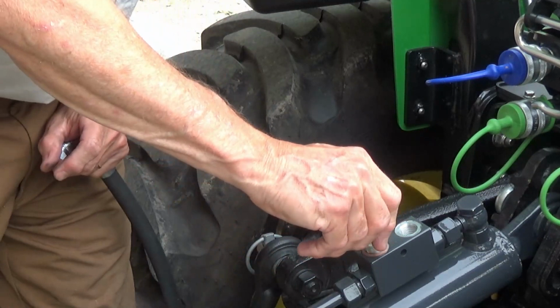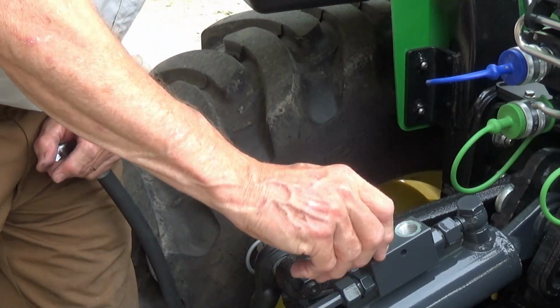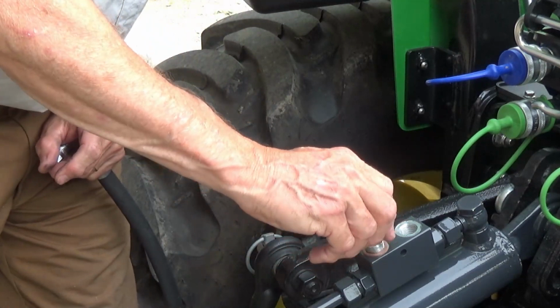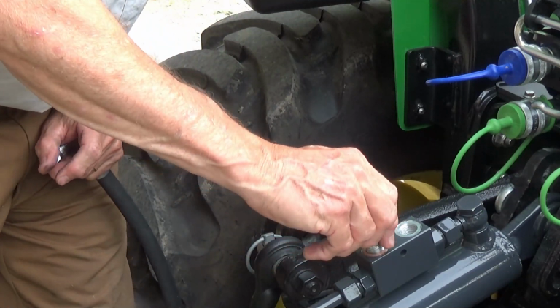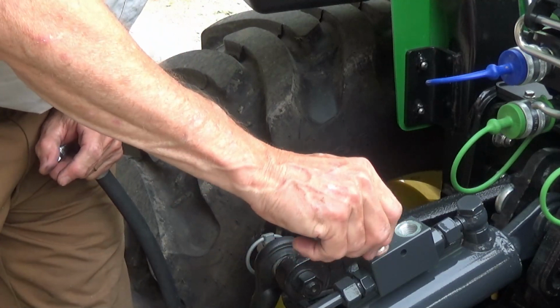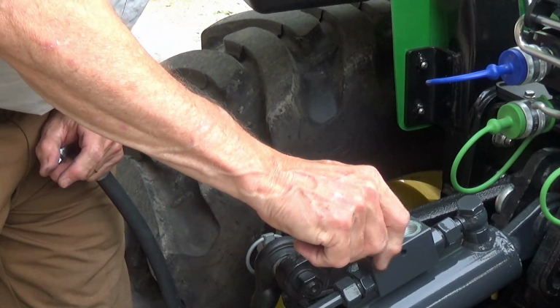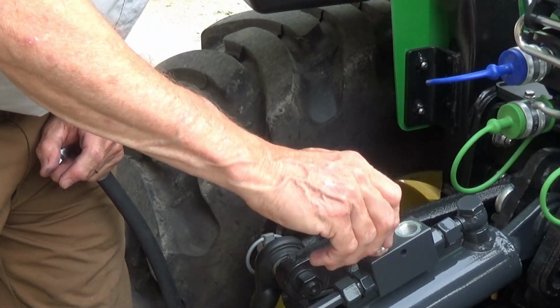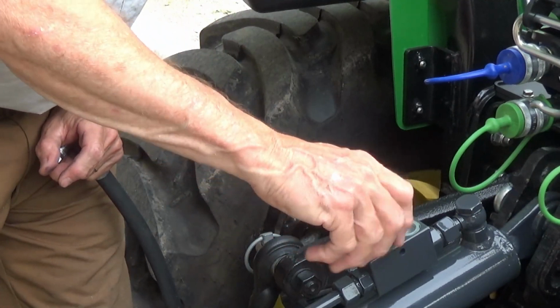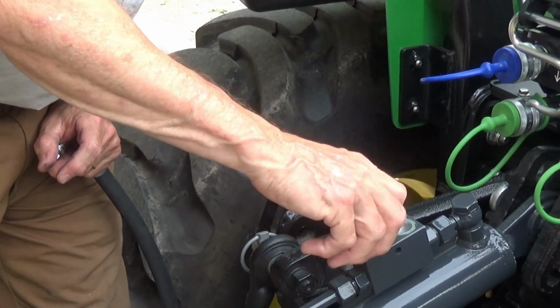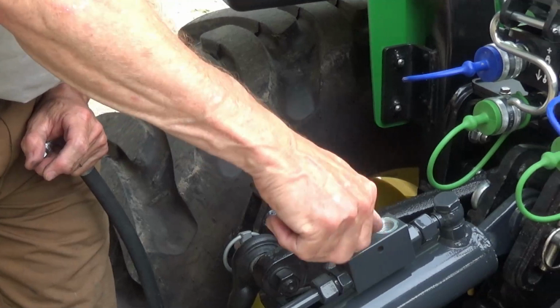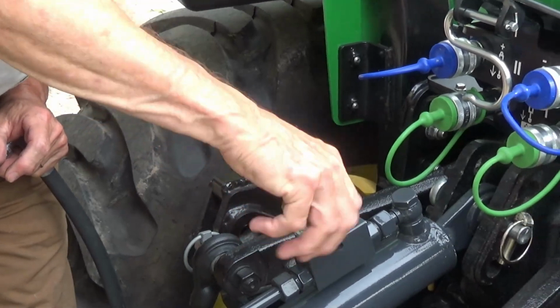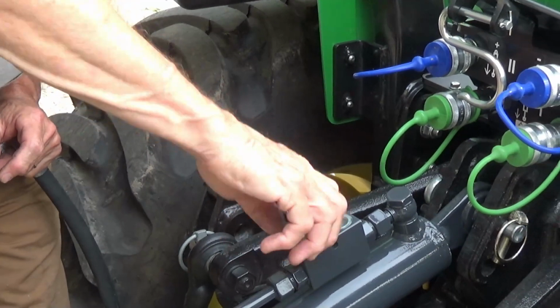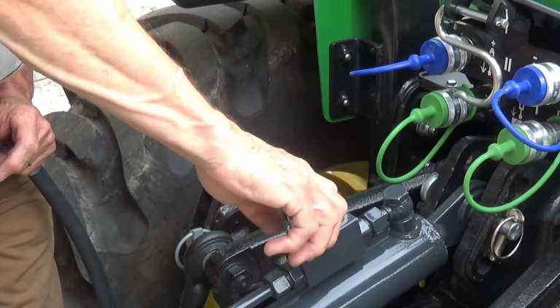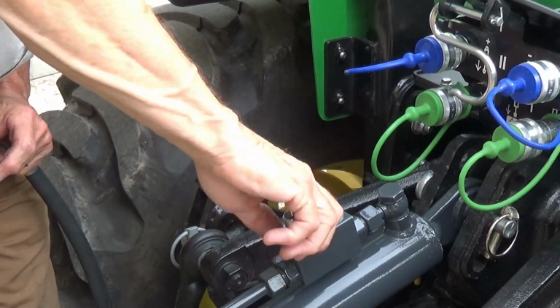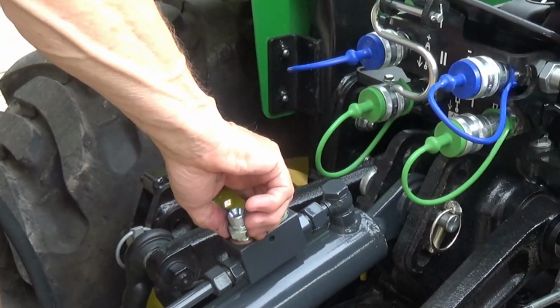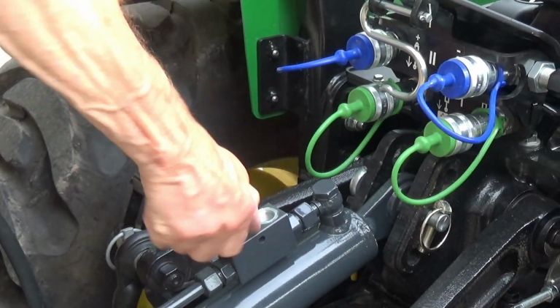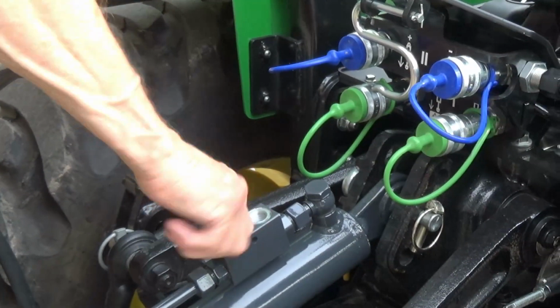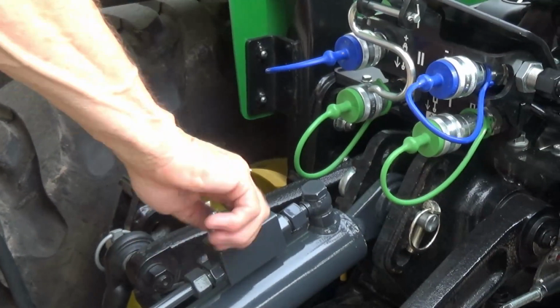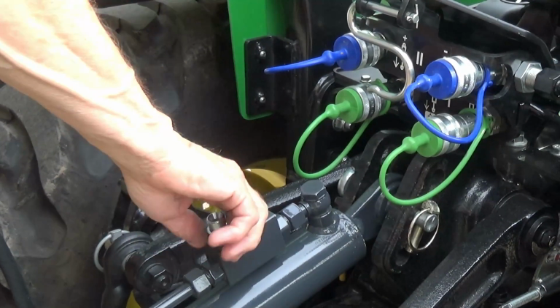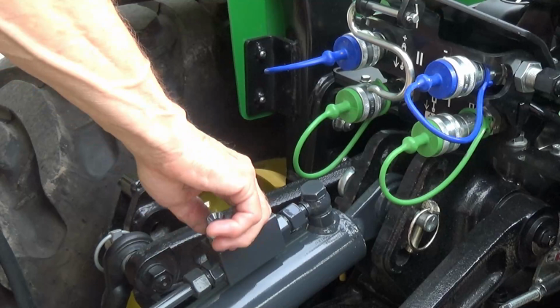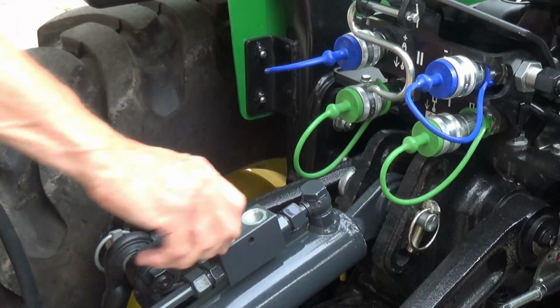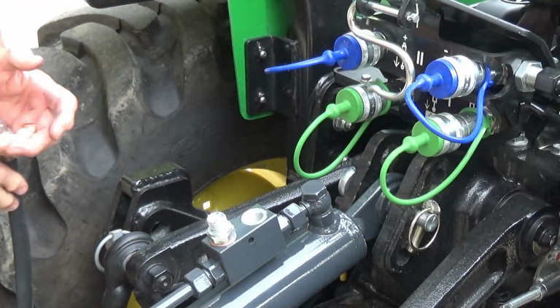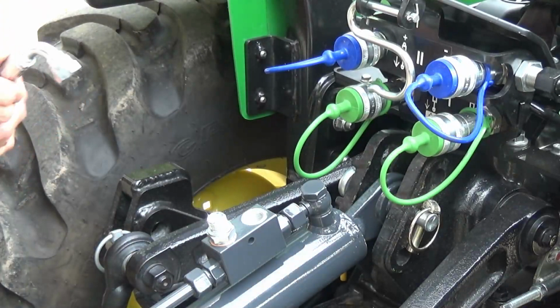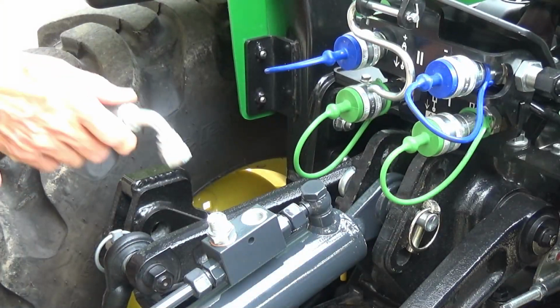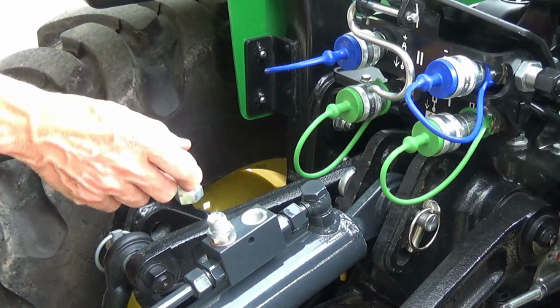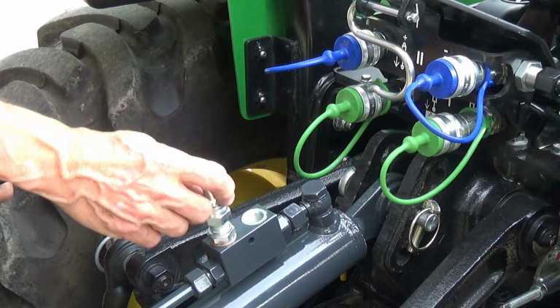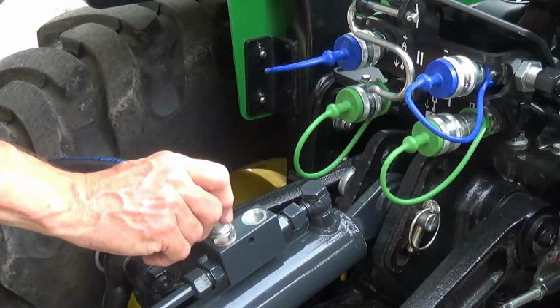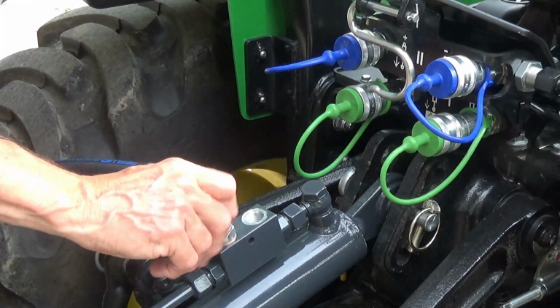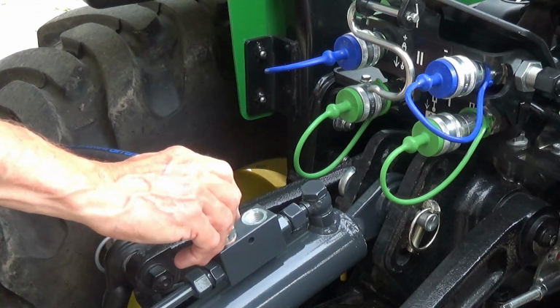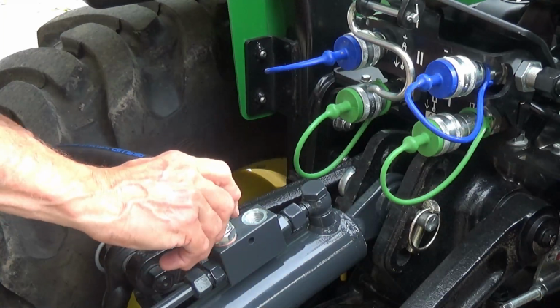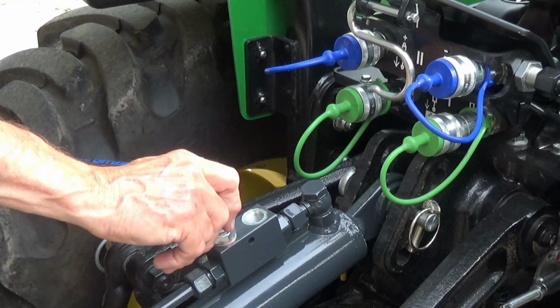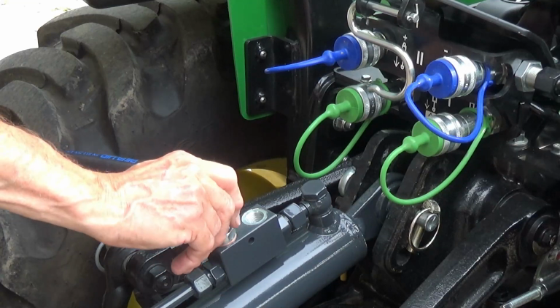Here I am putting on the connections on the top link that are going to go to the hose and hose to the tractor. I'm going to leave it in here and I'll show you the point at which a light went on in my head and I figured out I'm doing this wrong.